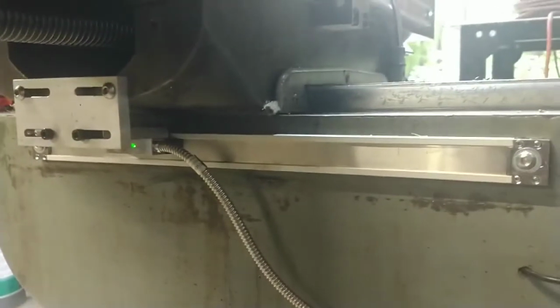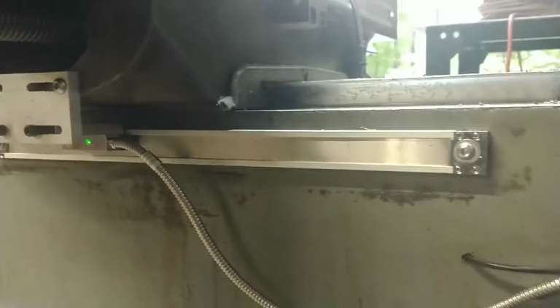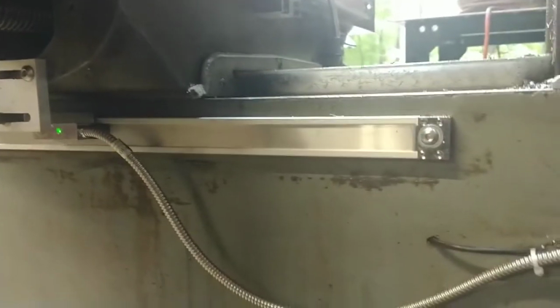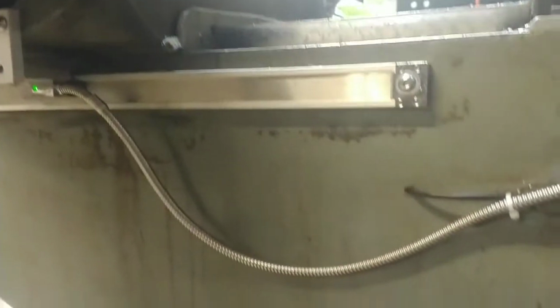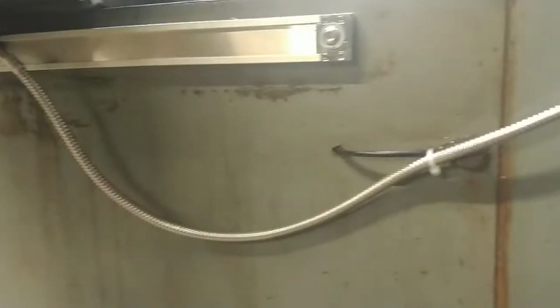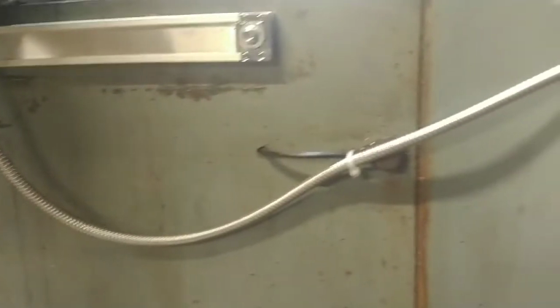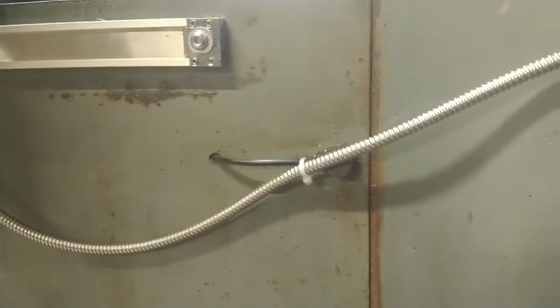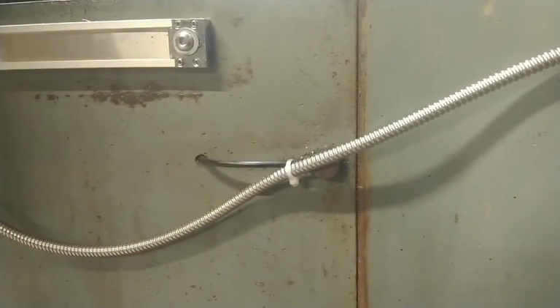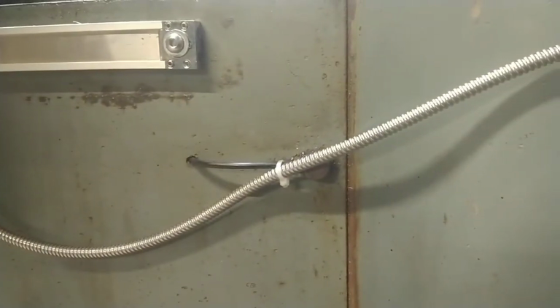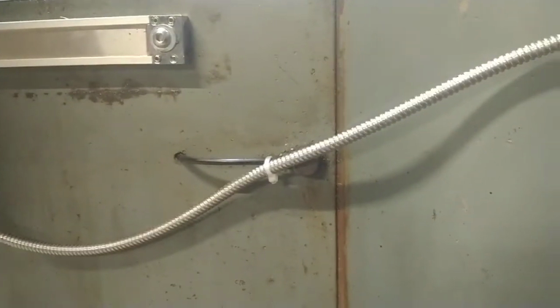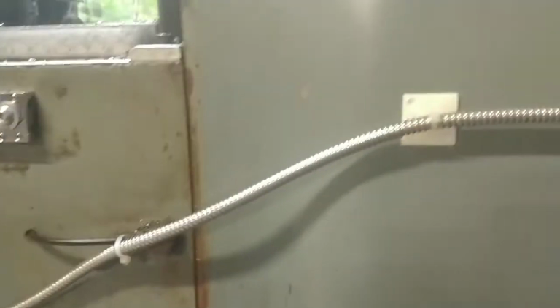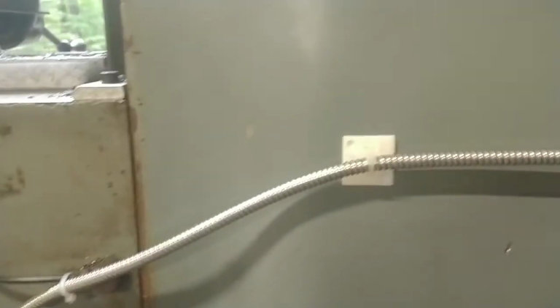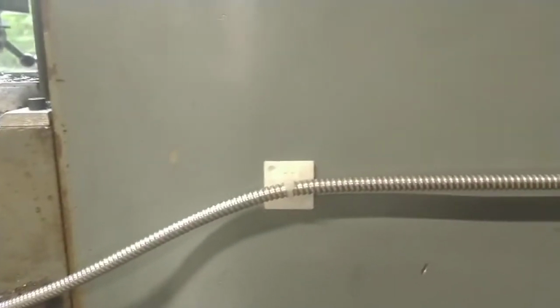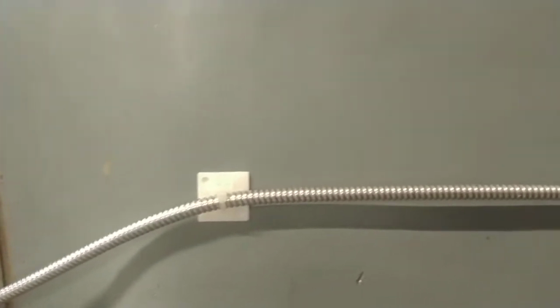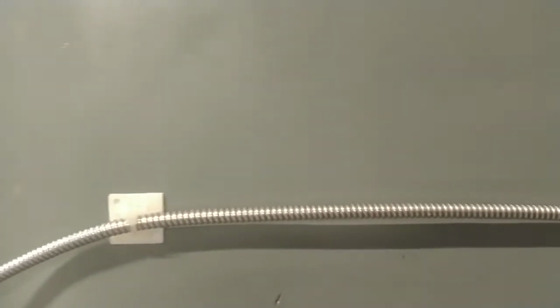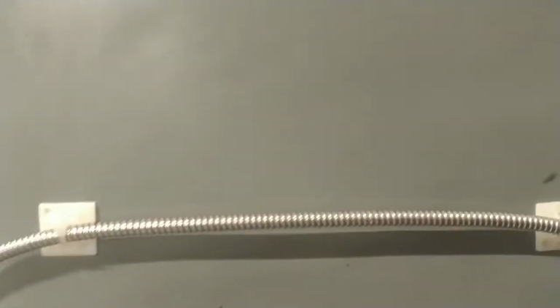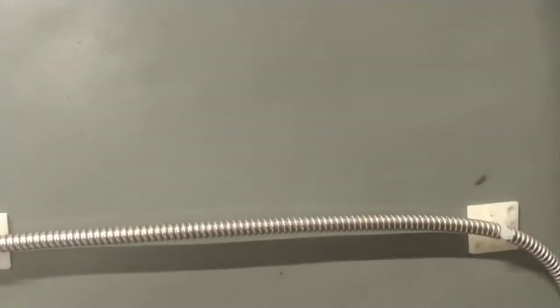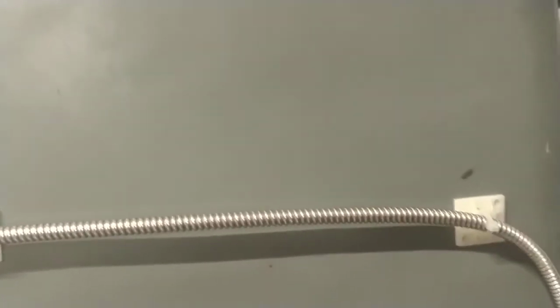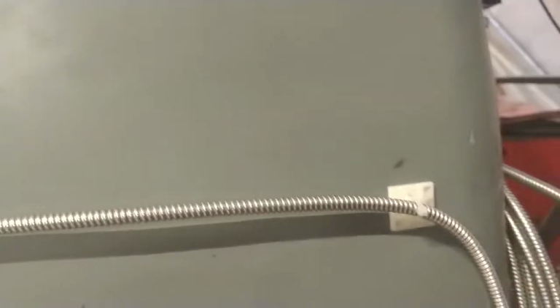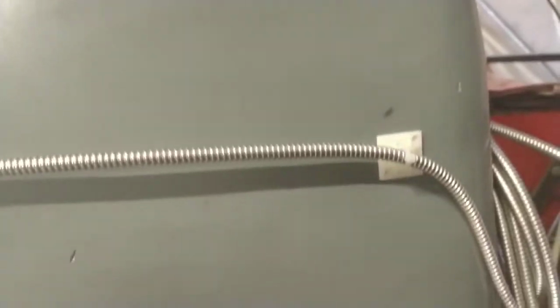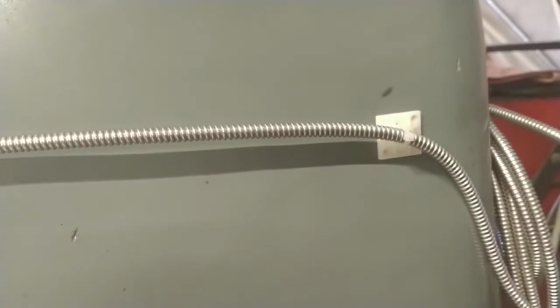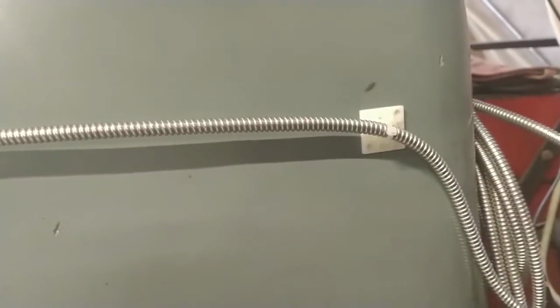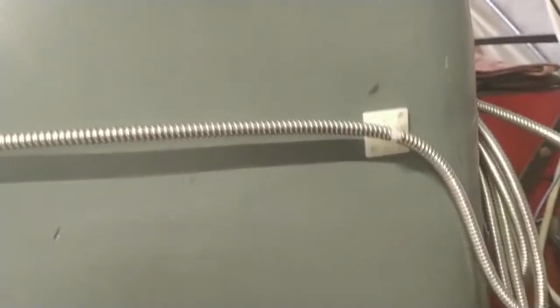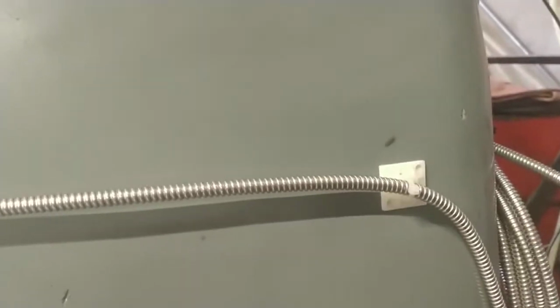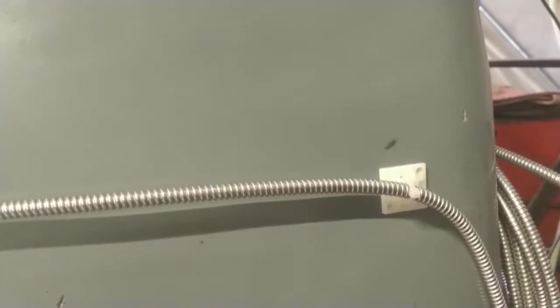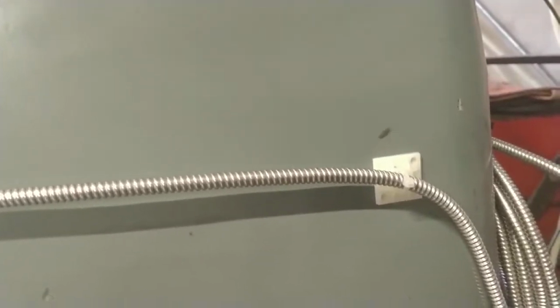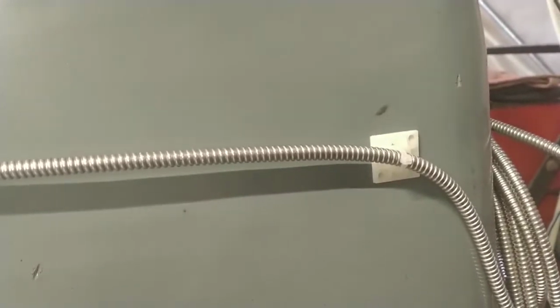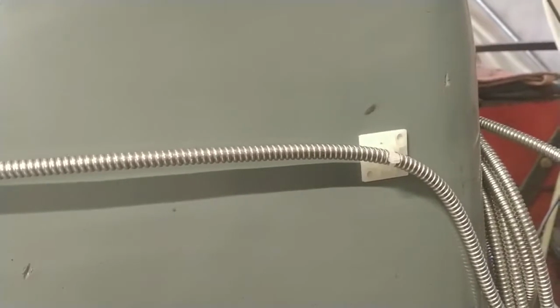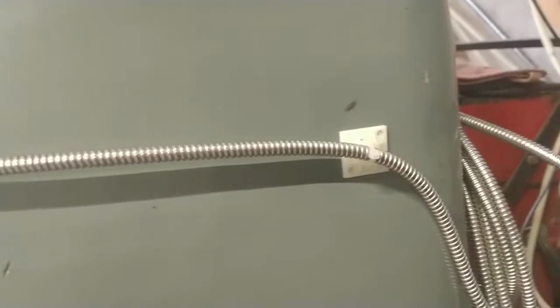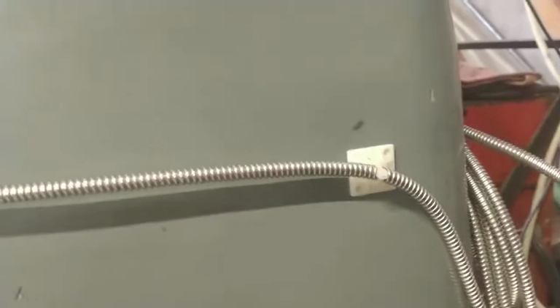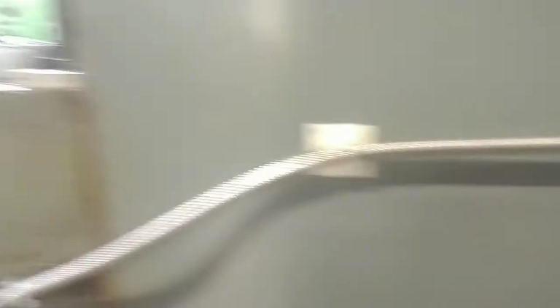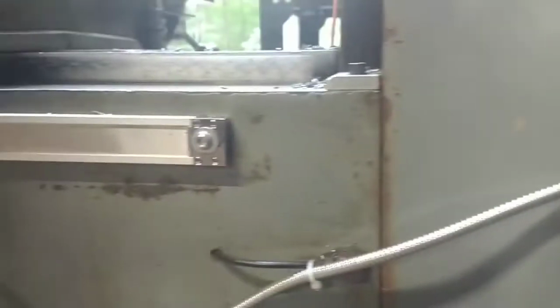Kudos to them for that. And then just routing this back — a couple of zip ties, a couple of self-stick pads. I just didn't want to drill any holes at this point in the mill, so just used these self-stick pads with some slack.